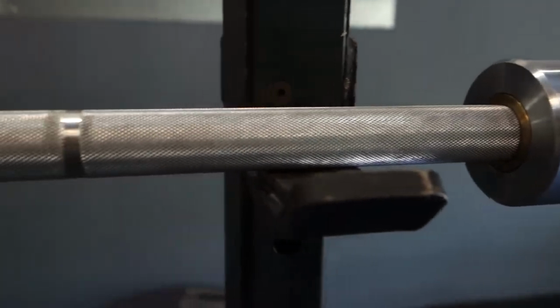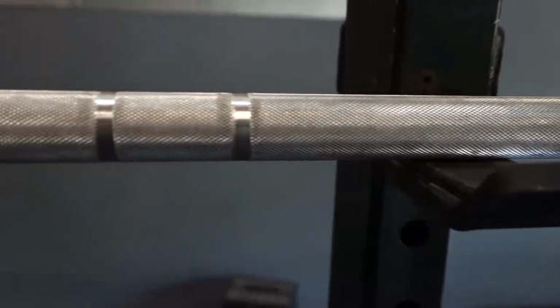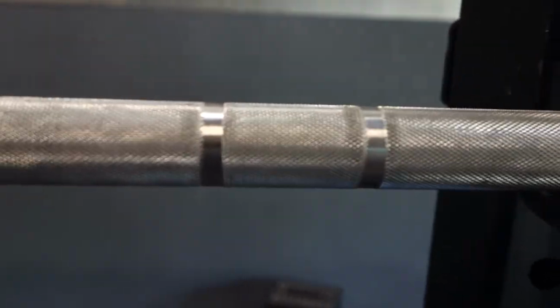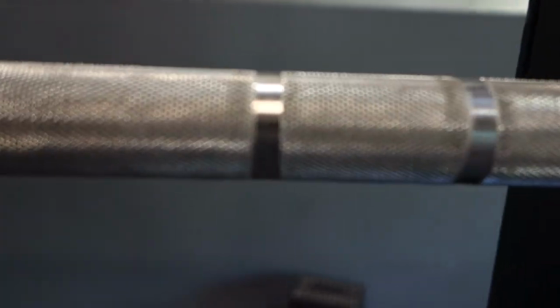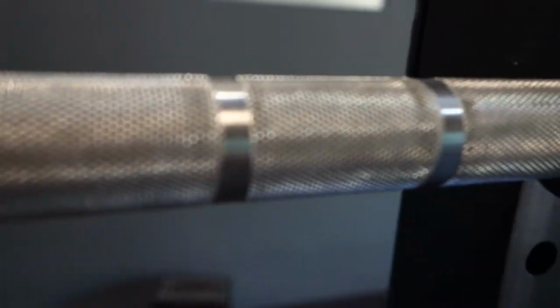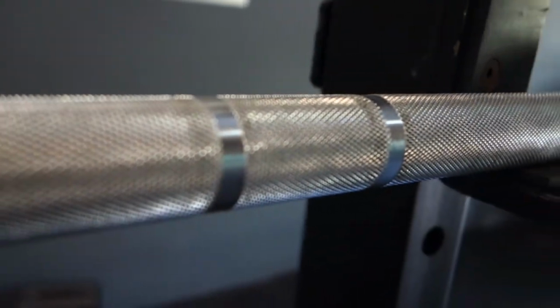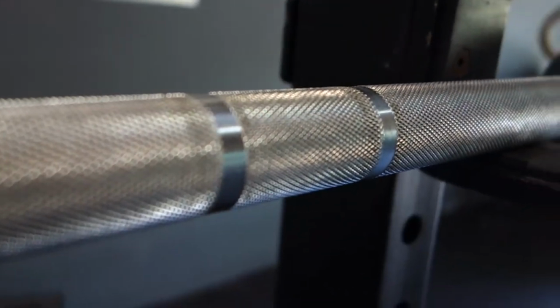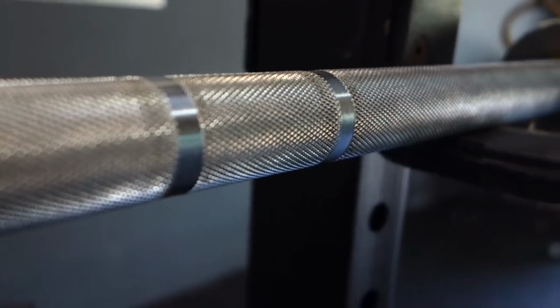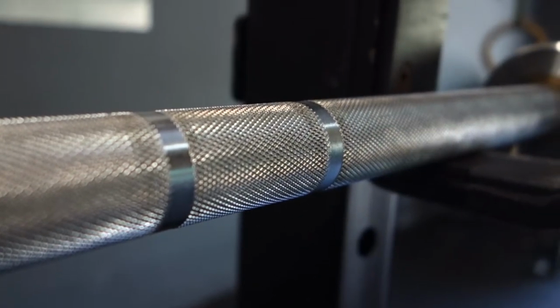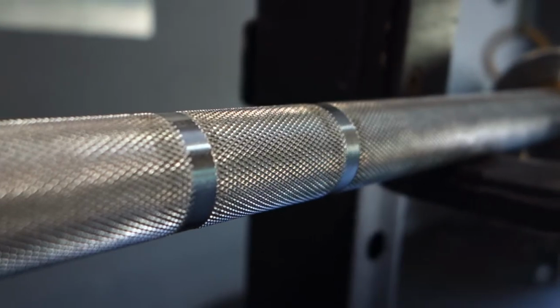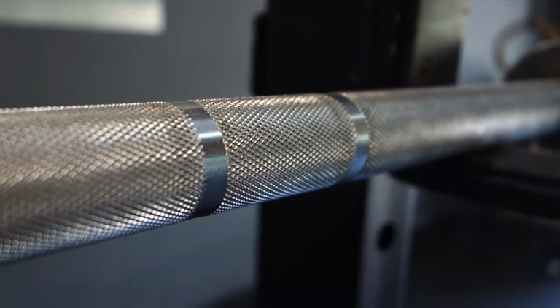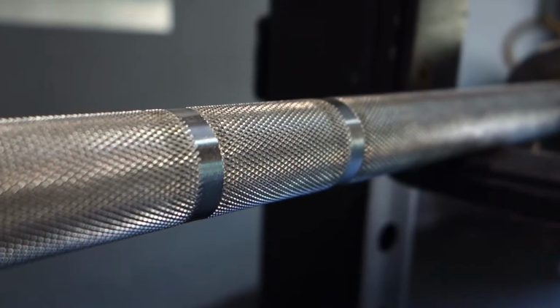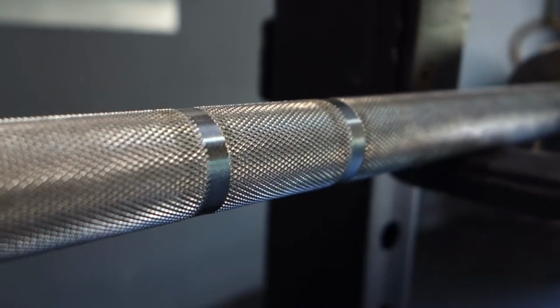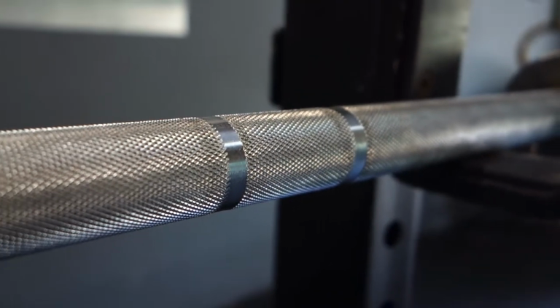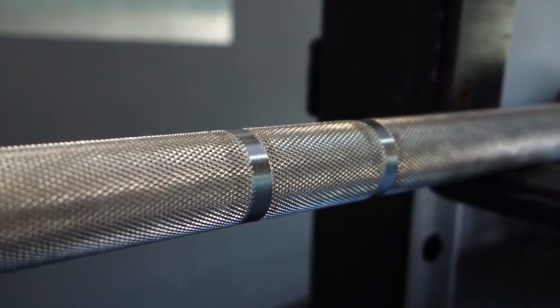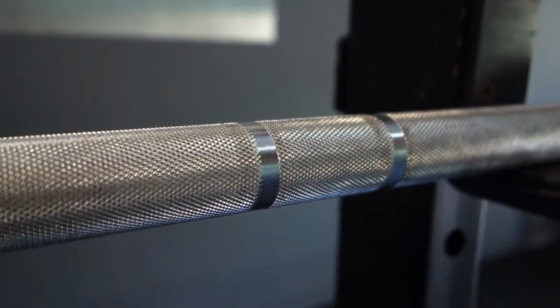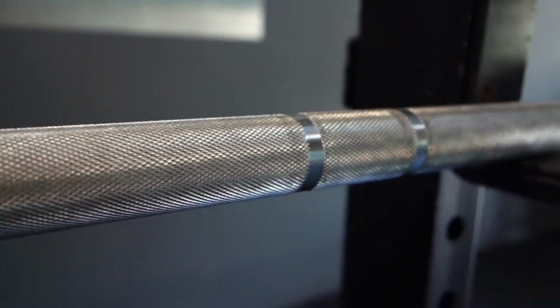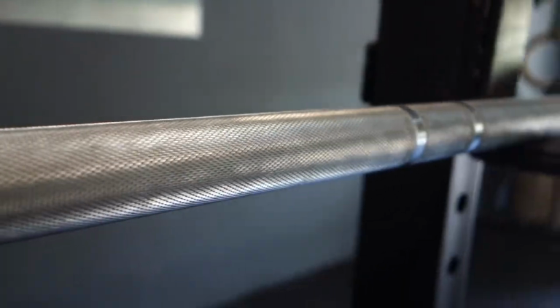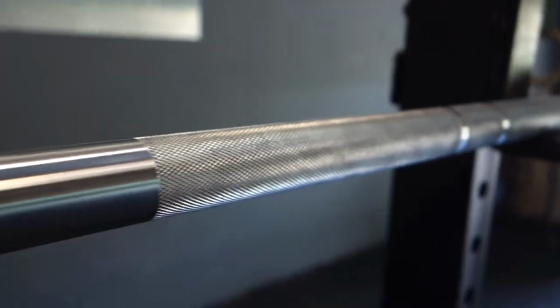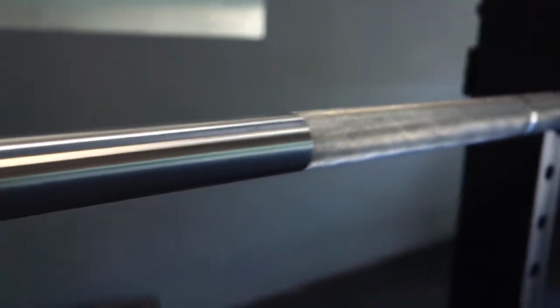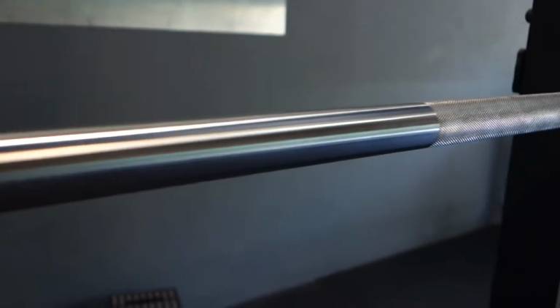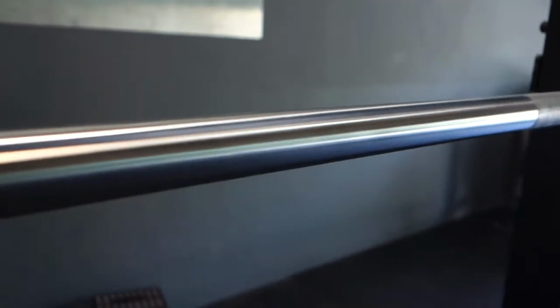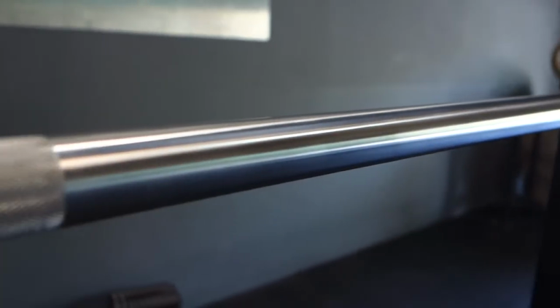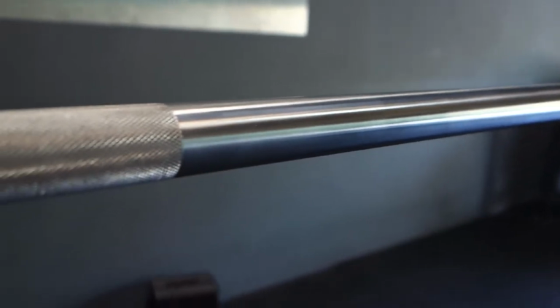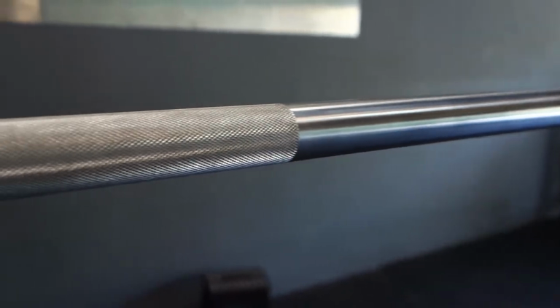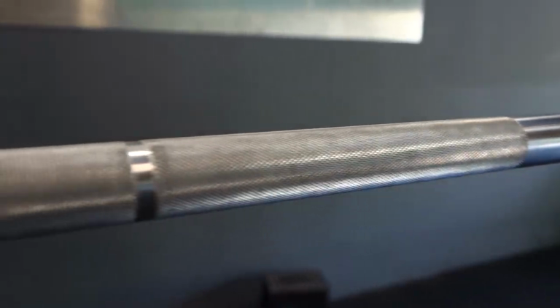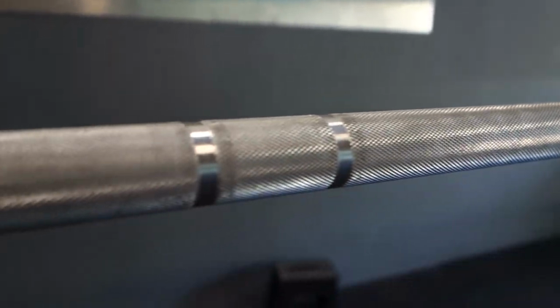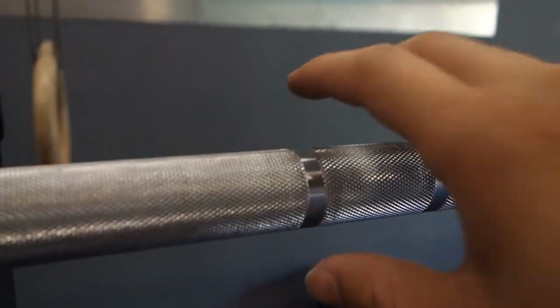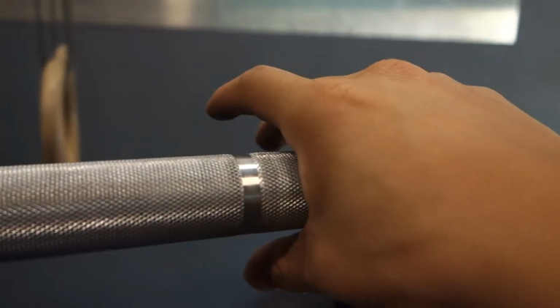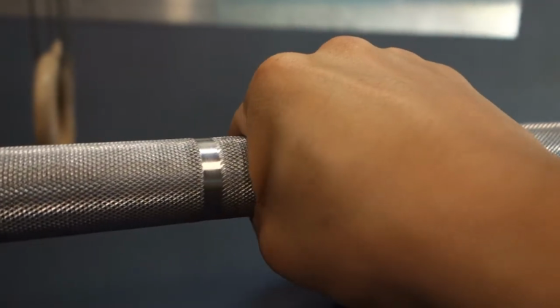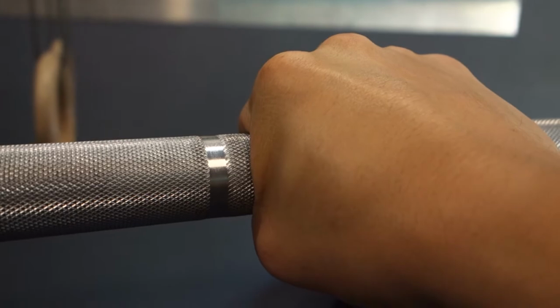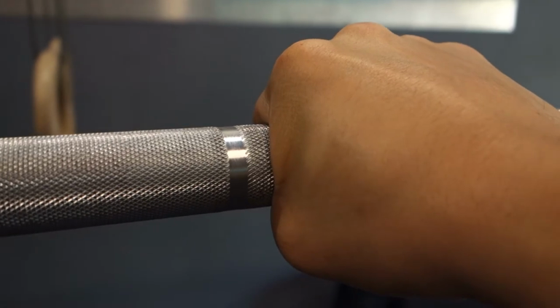The knurling is a medium depth knurling with dual powerlifting and weightlifting marks. The shaft is 190k PSI tensile strength and is 28 millimeters.